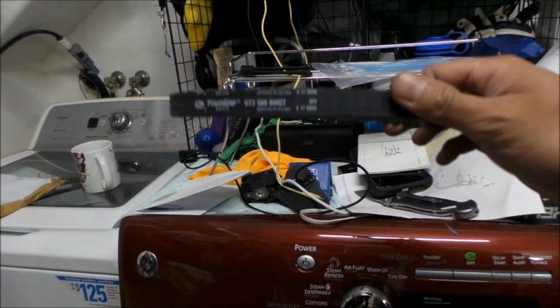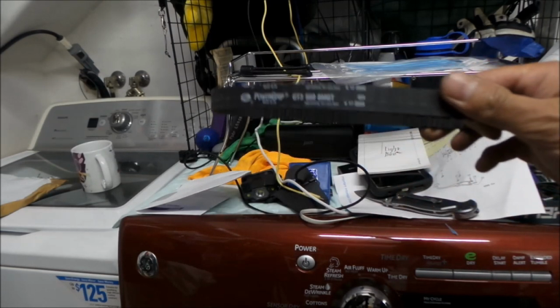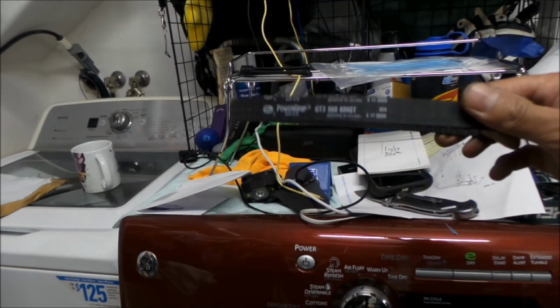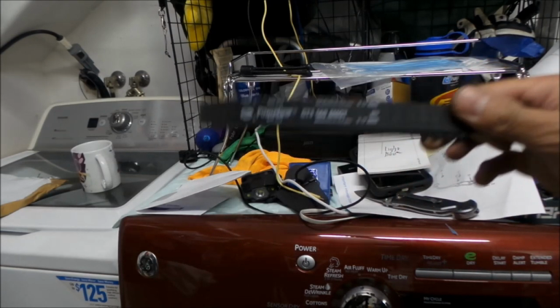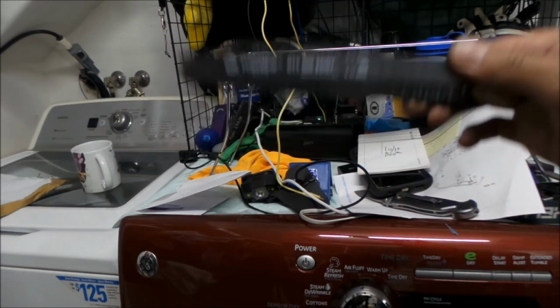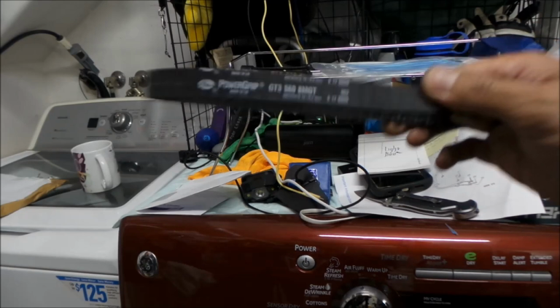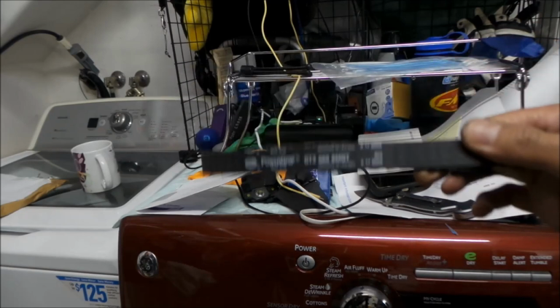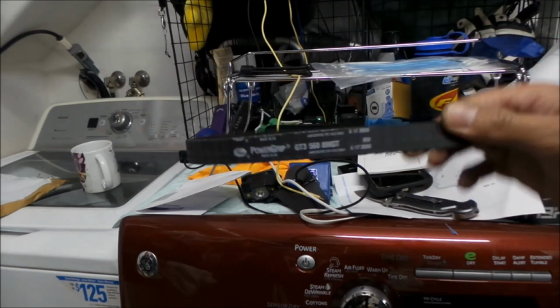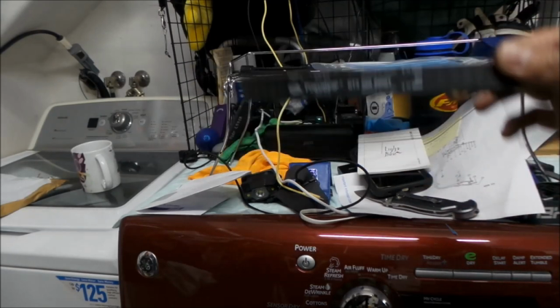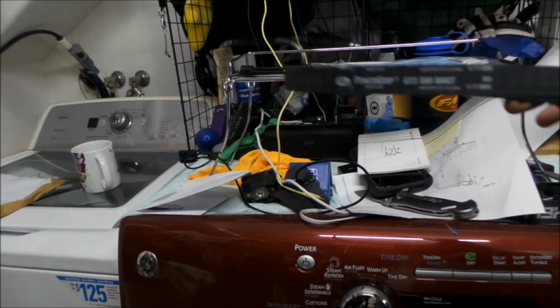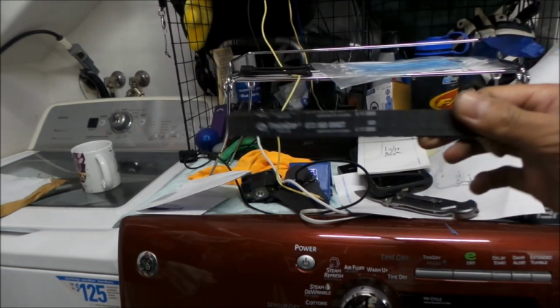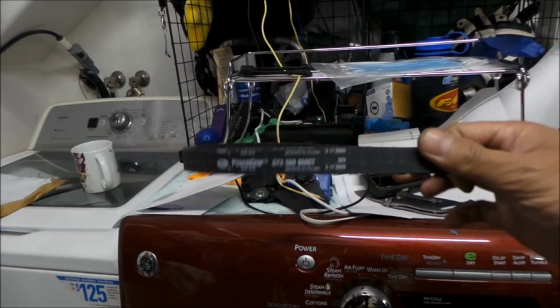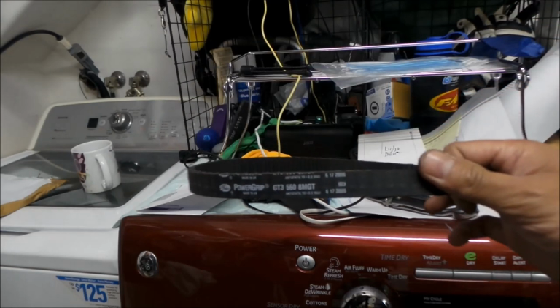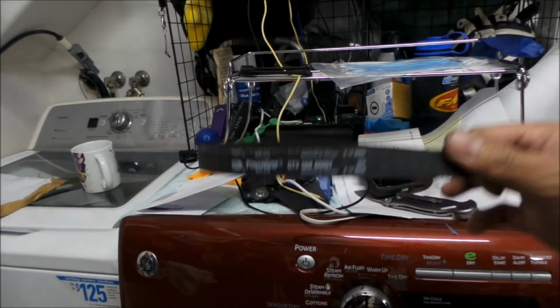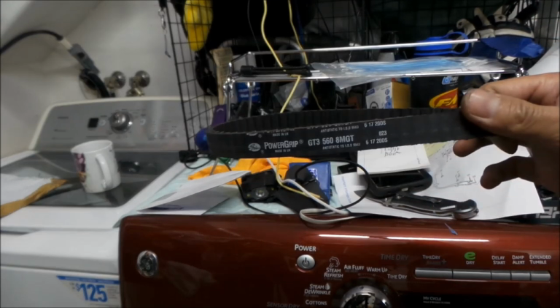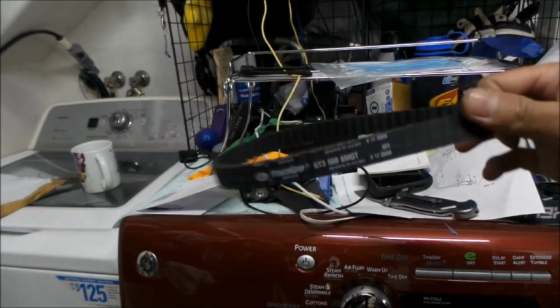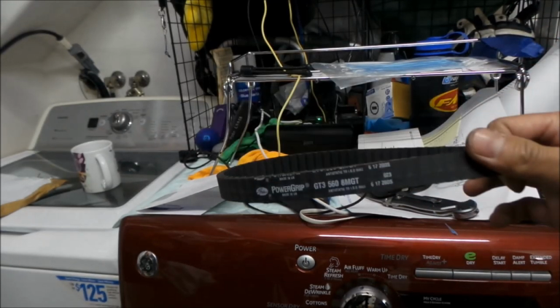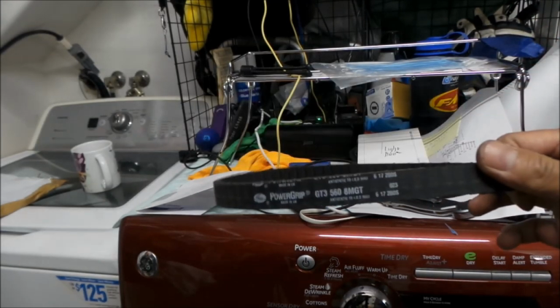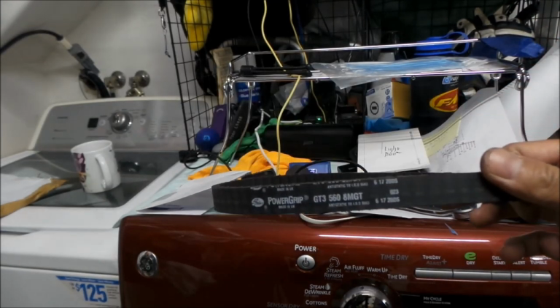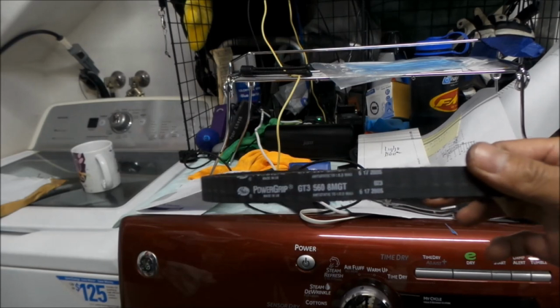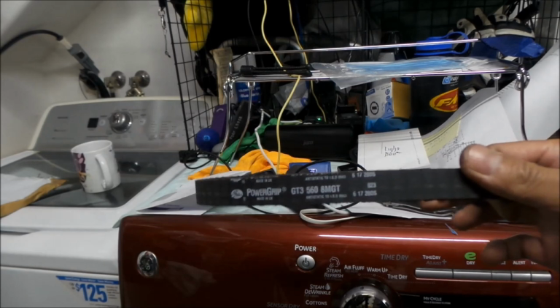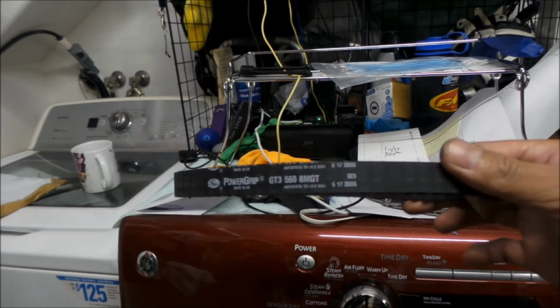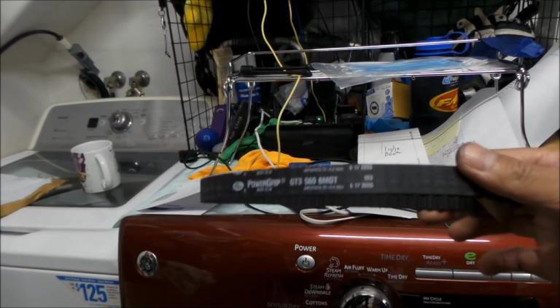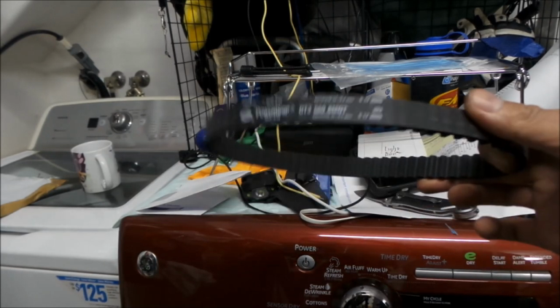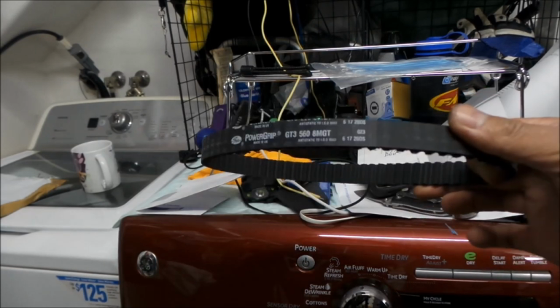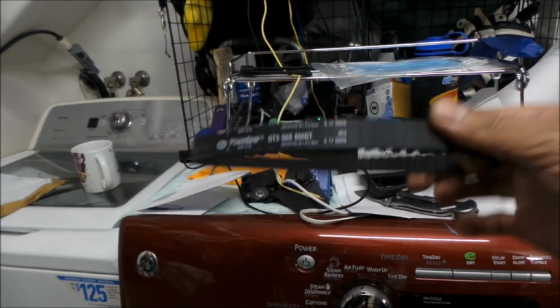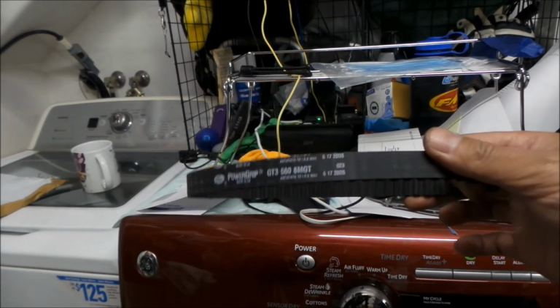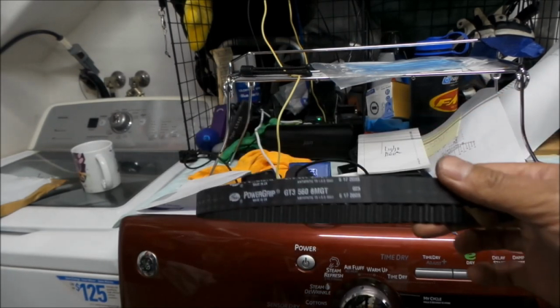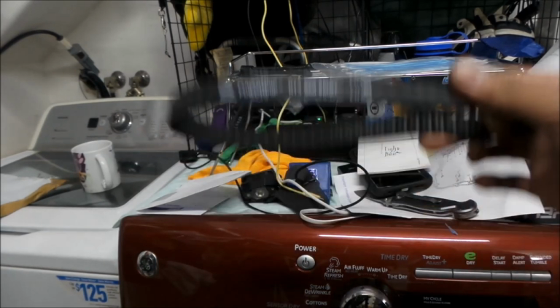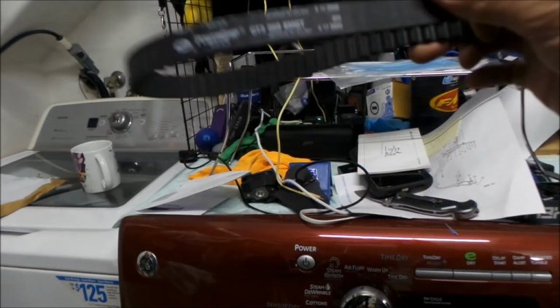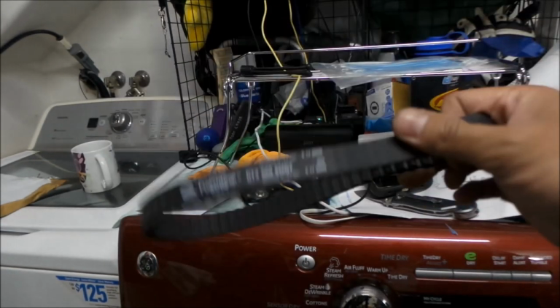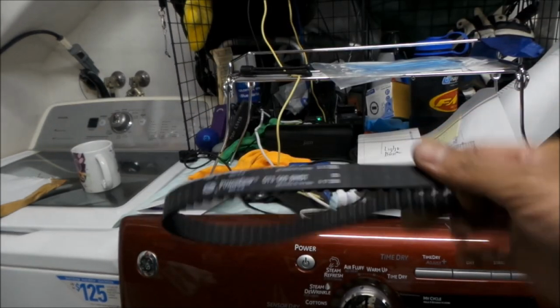I'm pretty sure the reason they use this belt is because this is probably the only one that would fit inside the swingarm and everything. So there's a reason they use this size belt — it's a weird size belt.